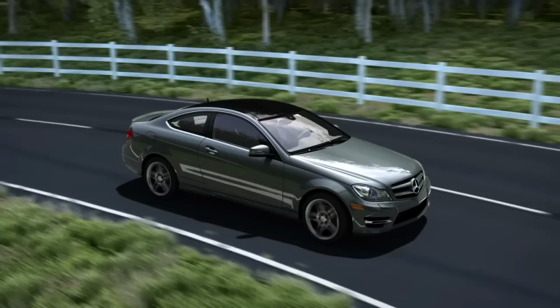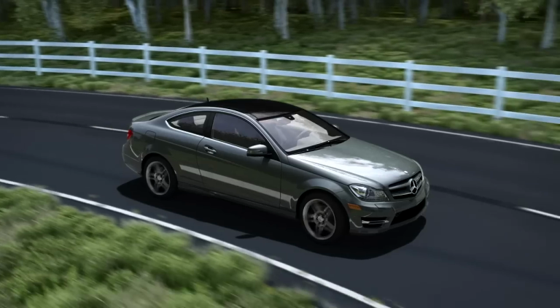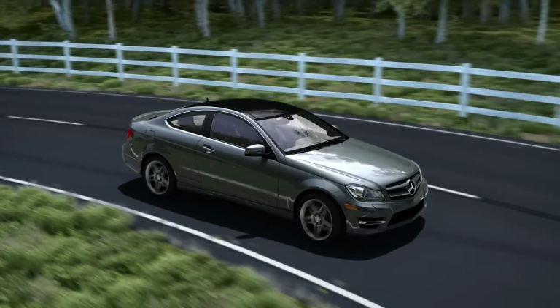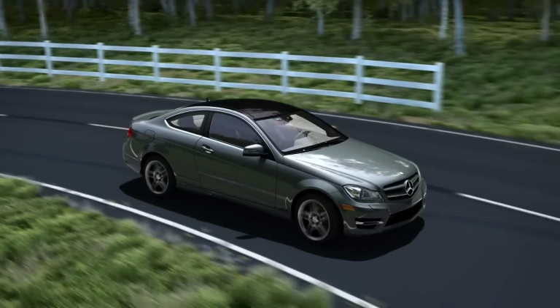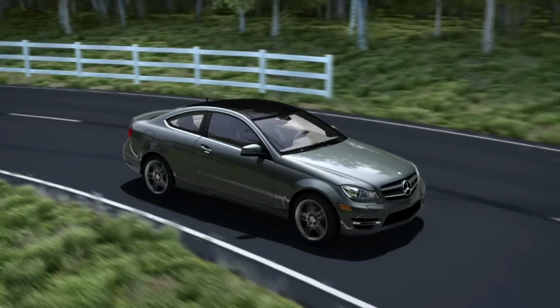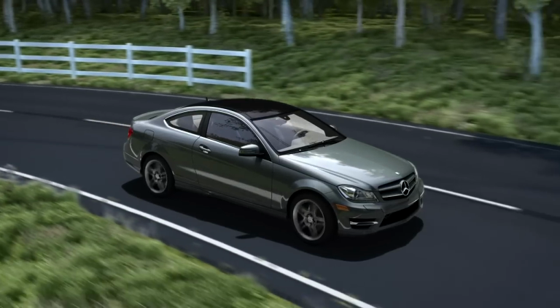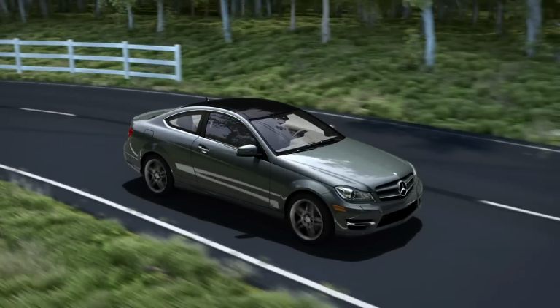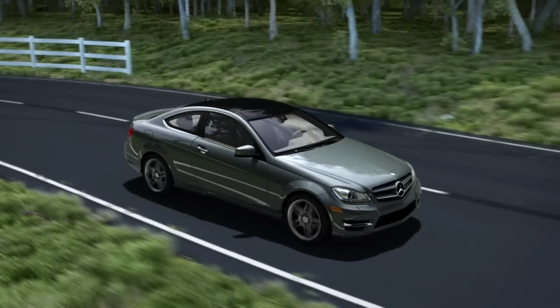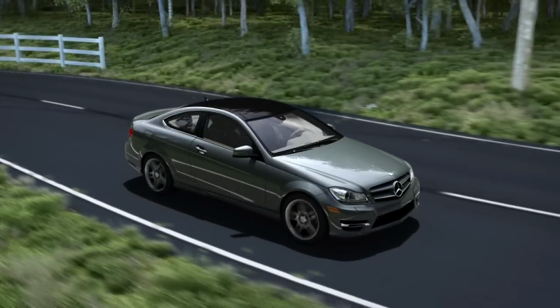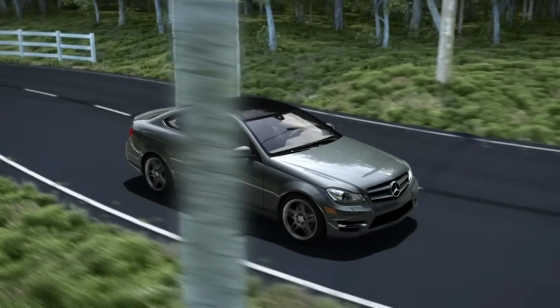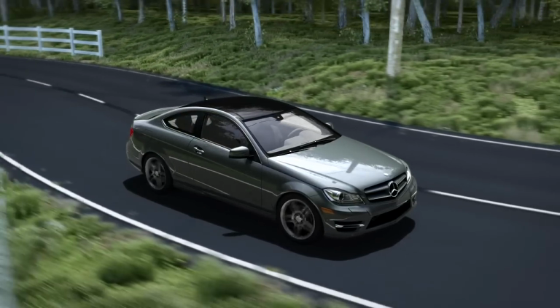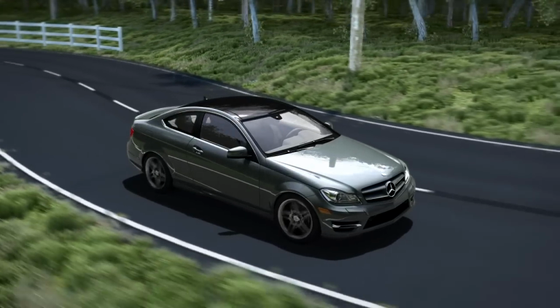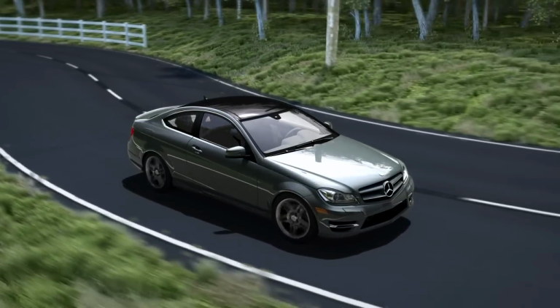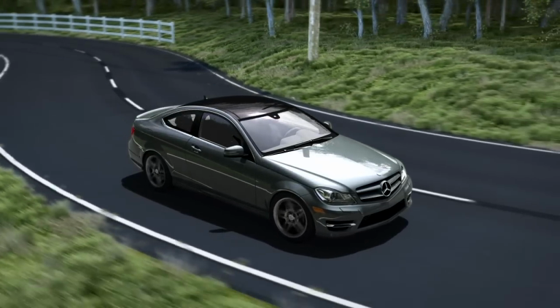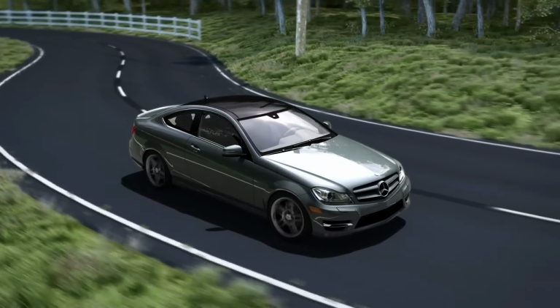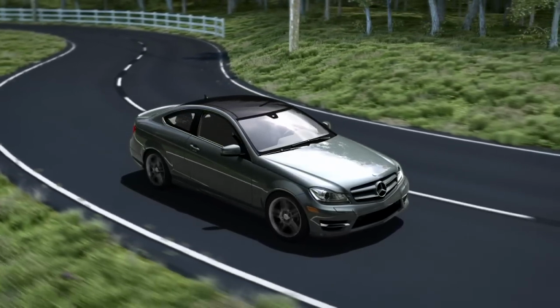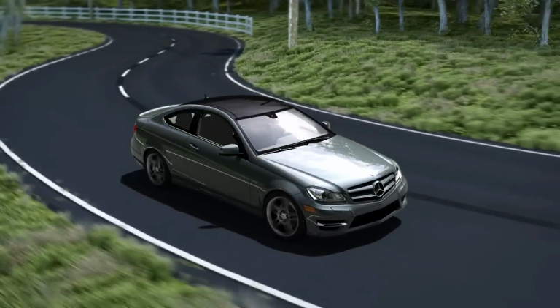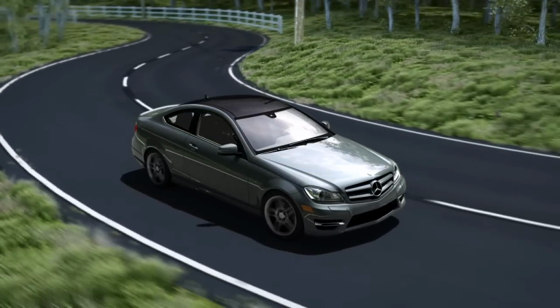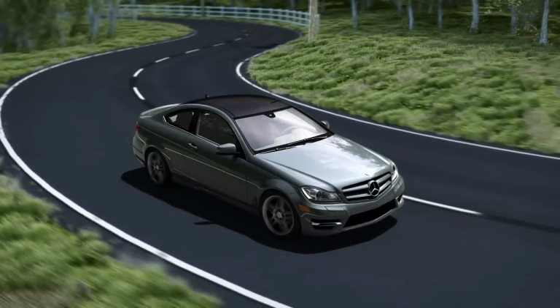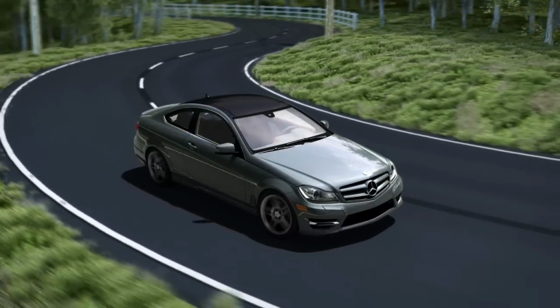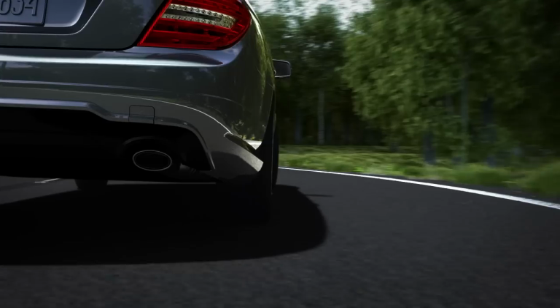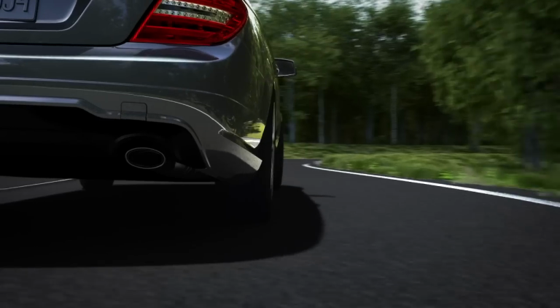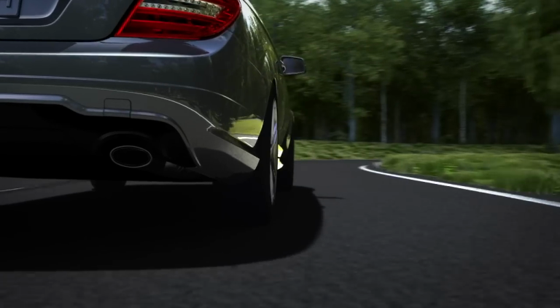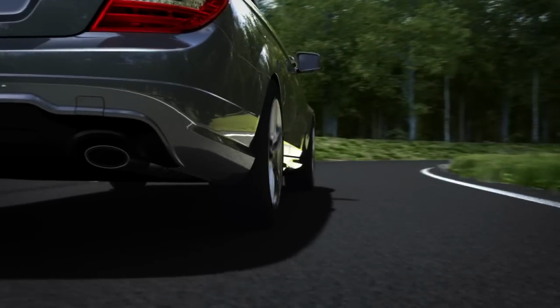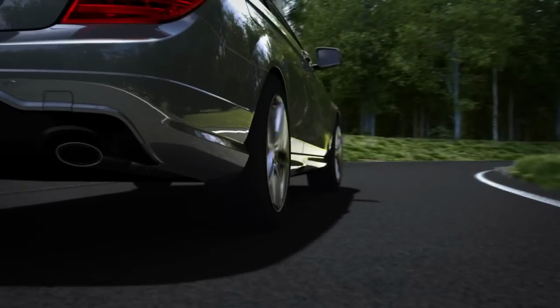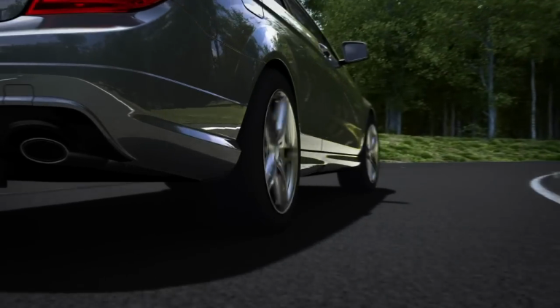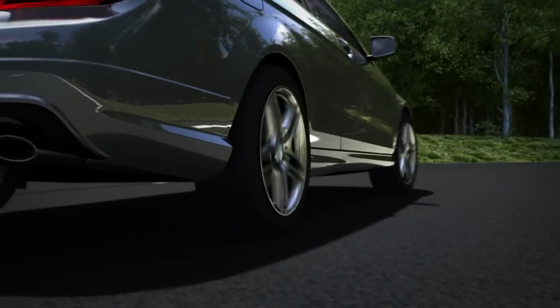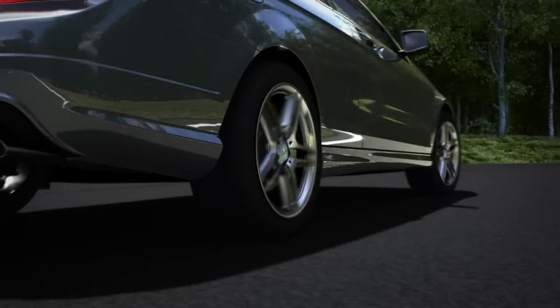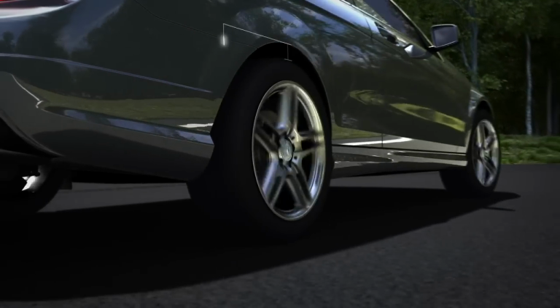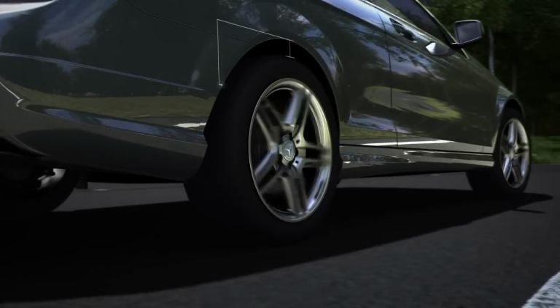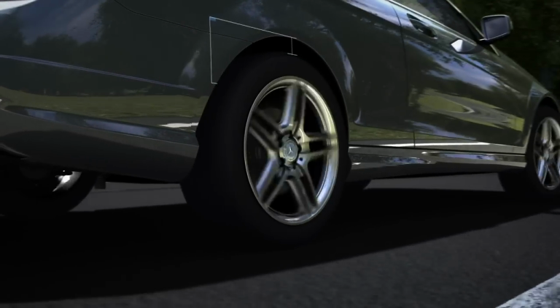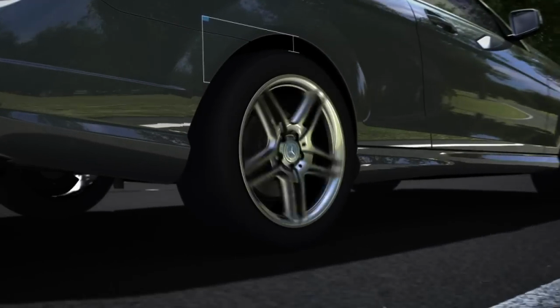Mercedes-Benz developed Agility Control to give you the best of both. Every time a wheel moves, Agility Control reads the road and instantly chooses the ideal response.